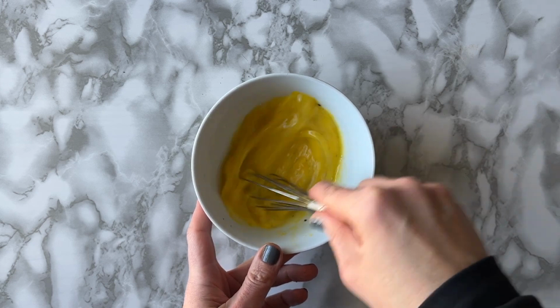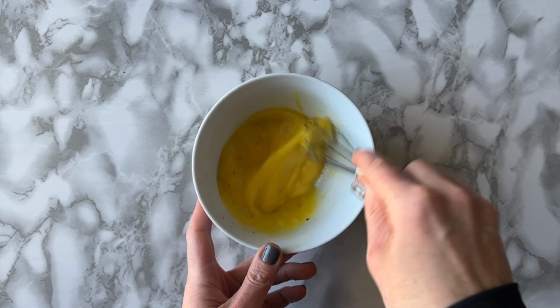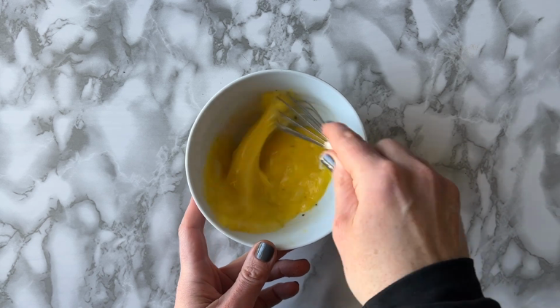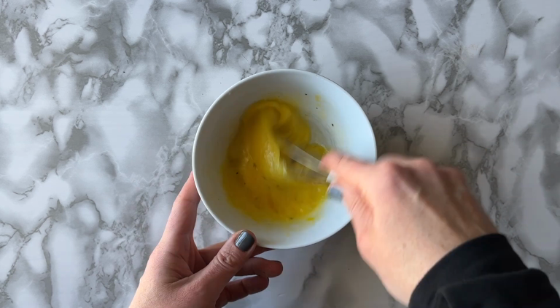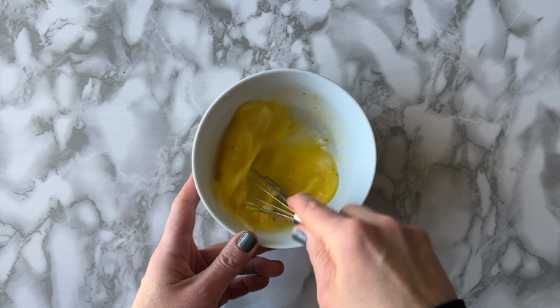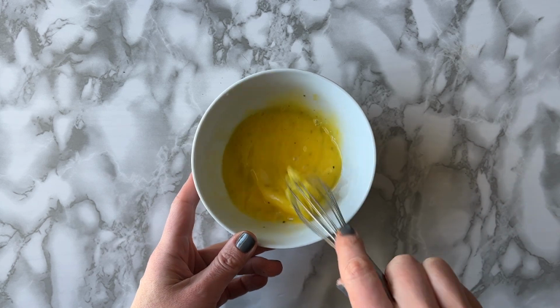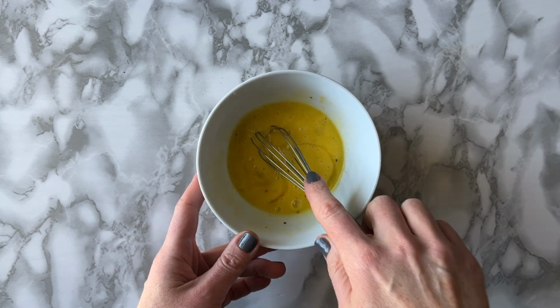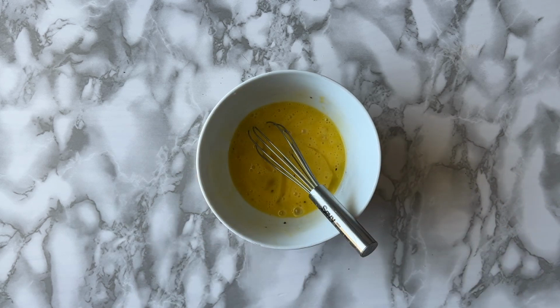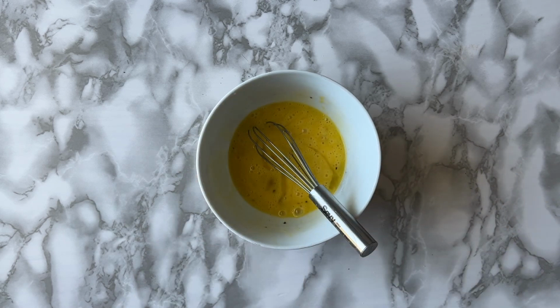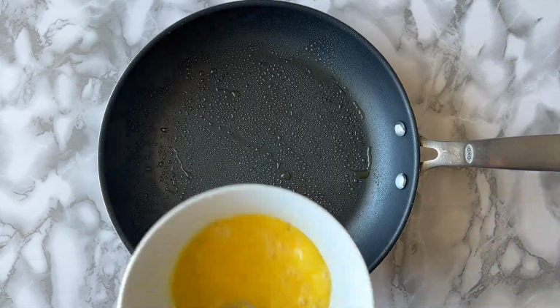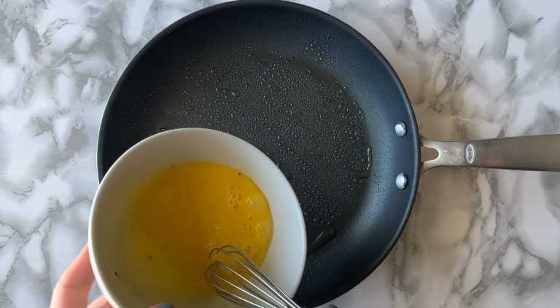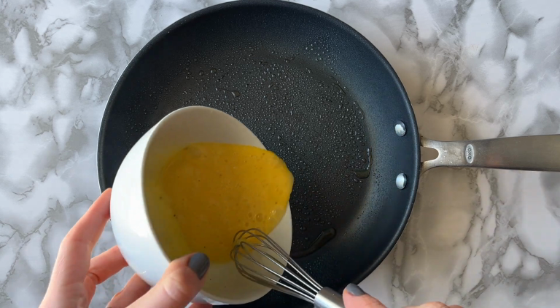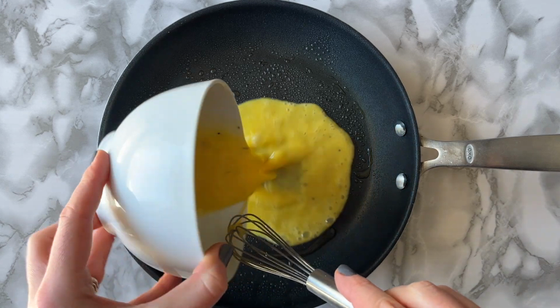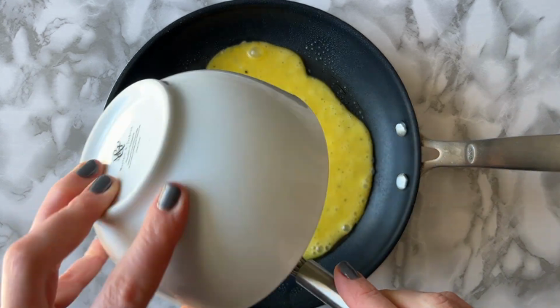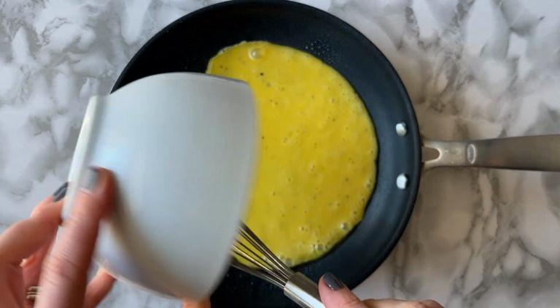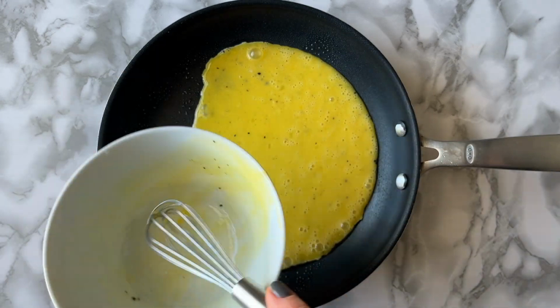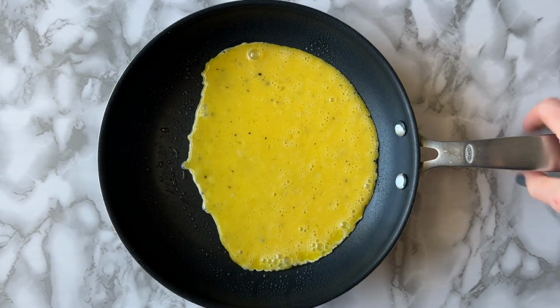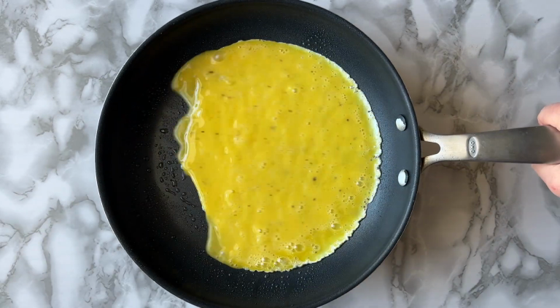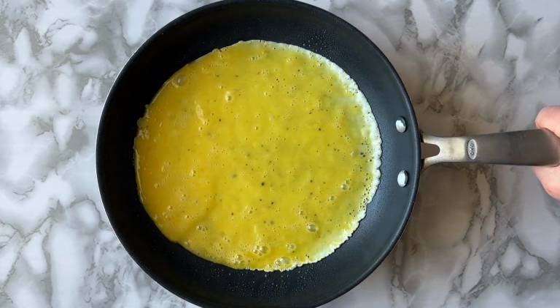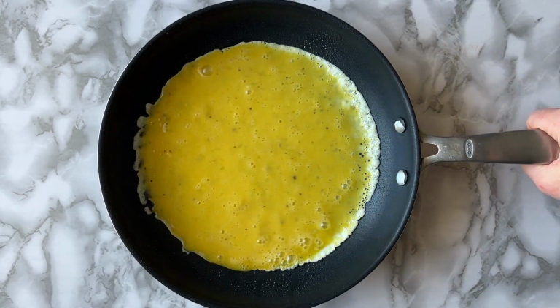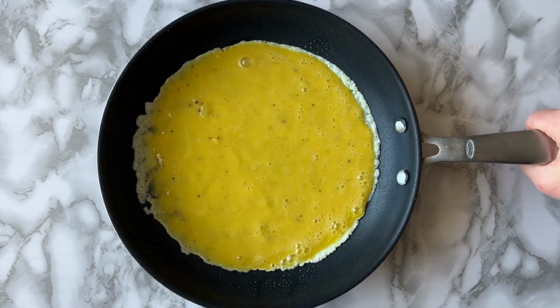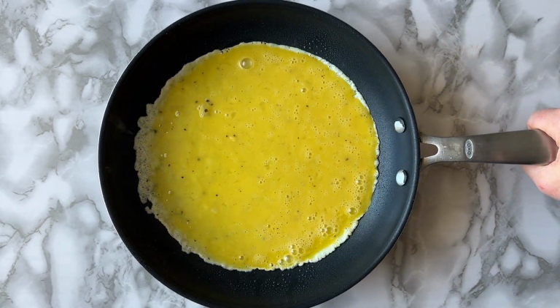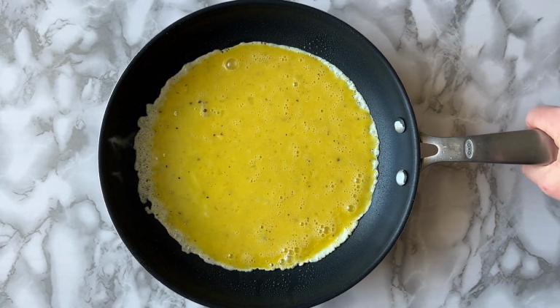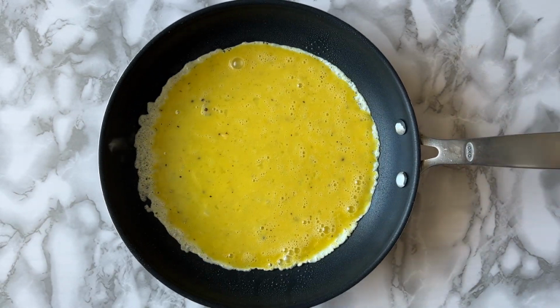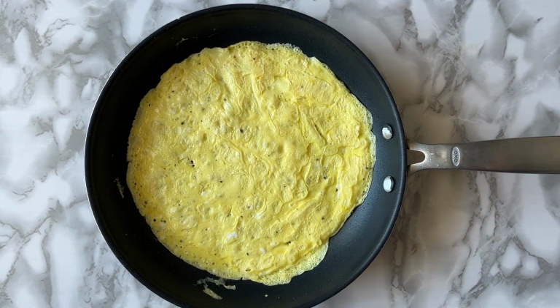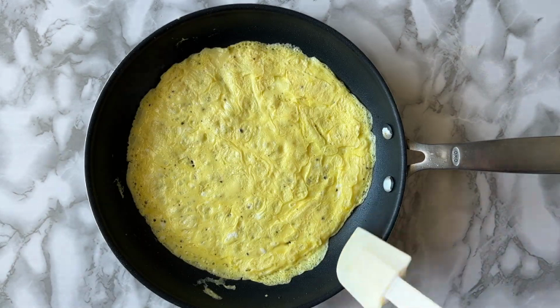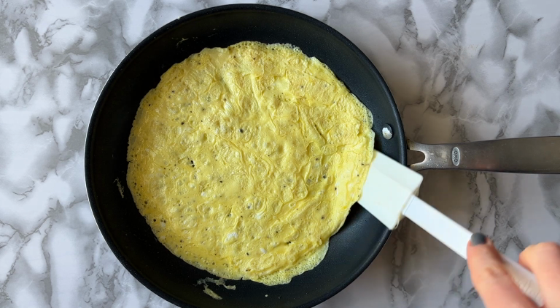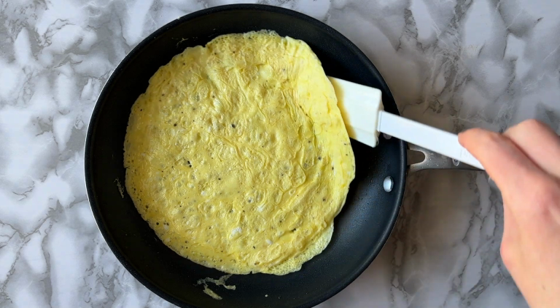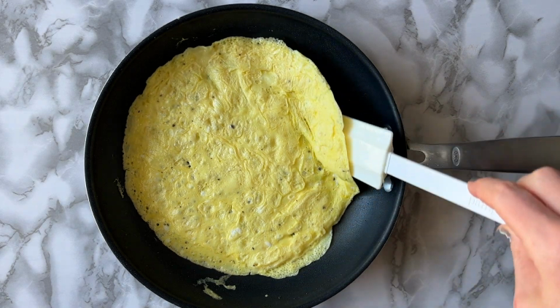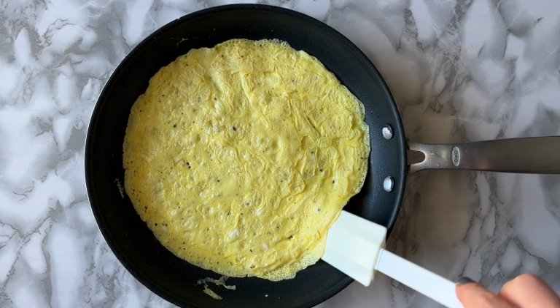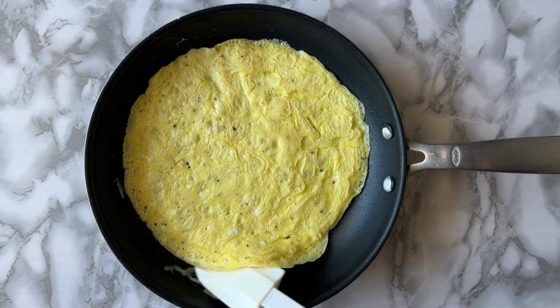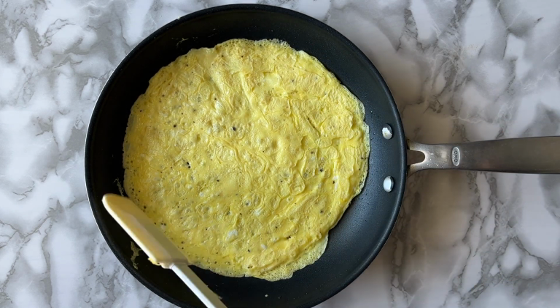This is a really simple way to have a pre-game meal or post-game recovery snack. It's easy to eat on the go and you can customize it however you like.